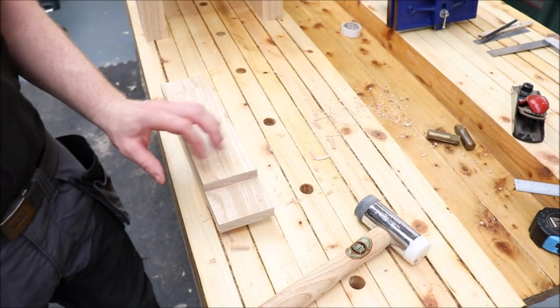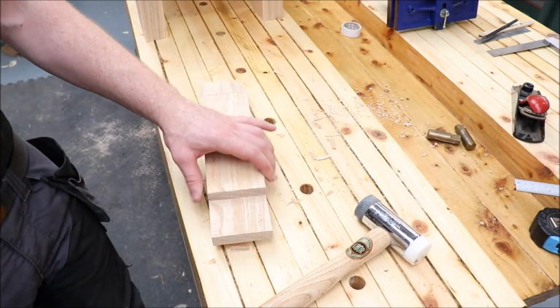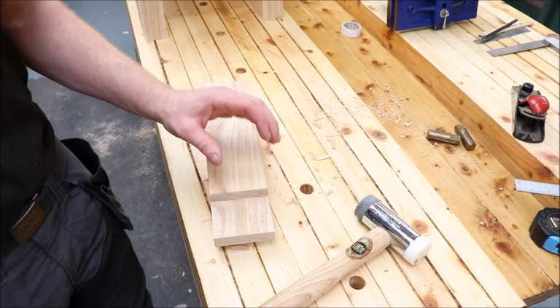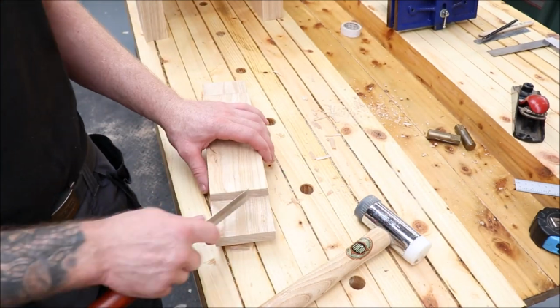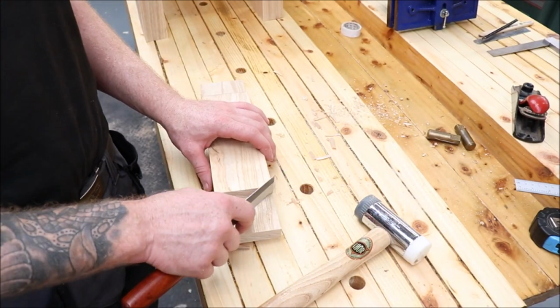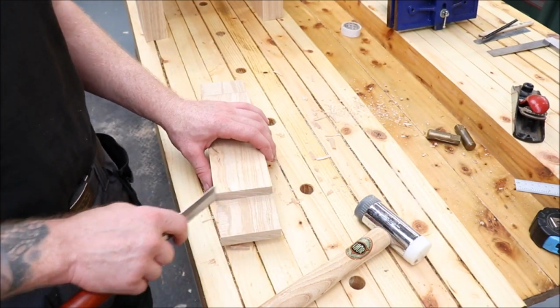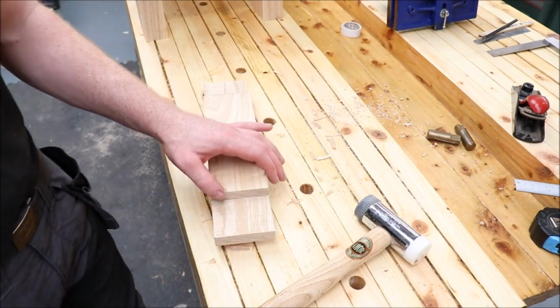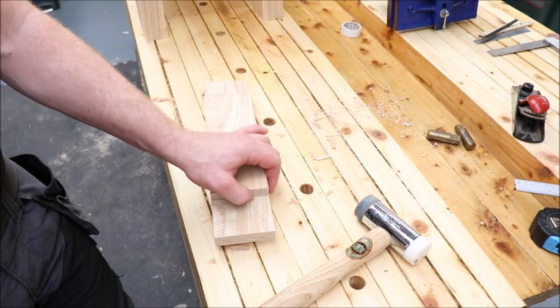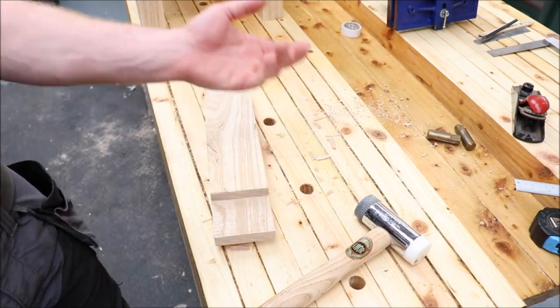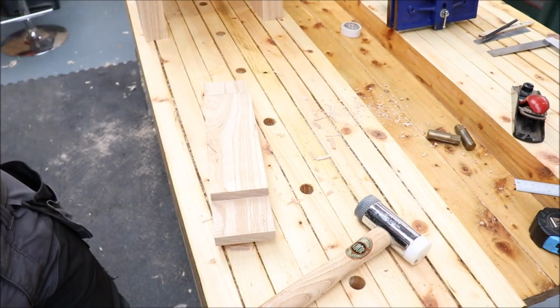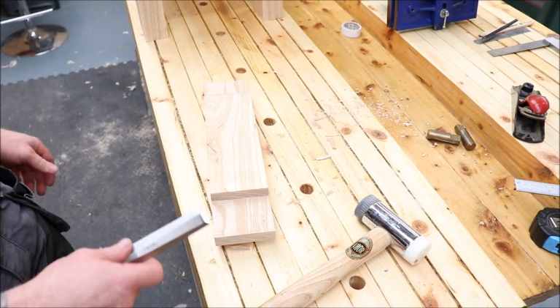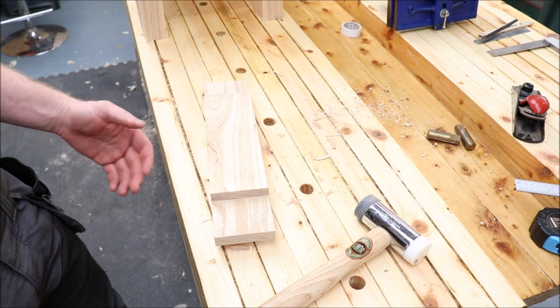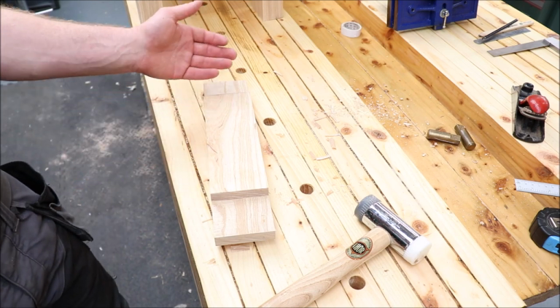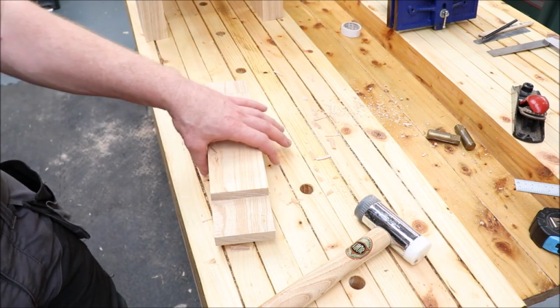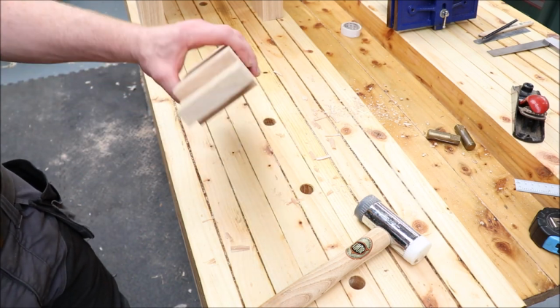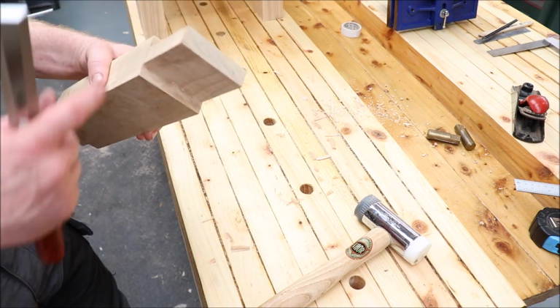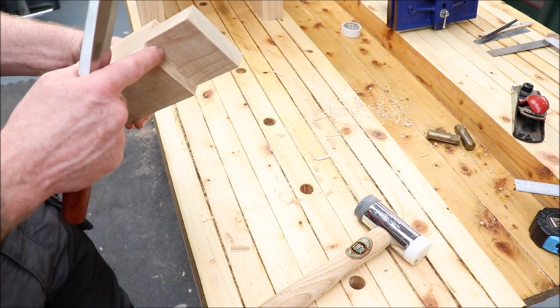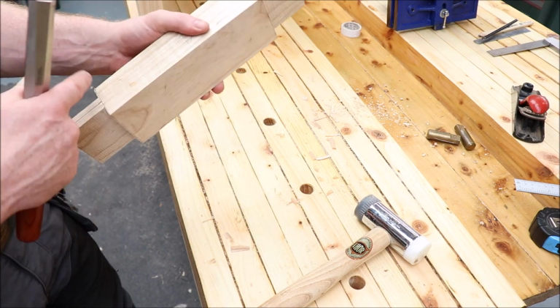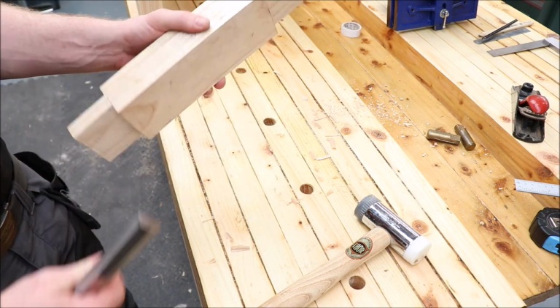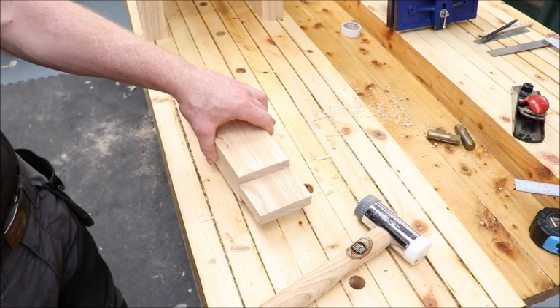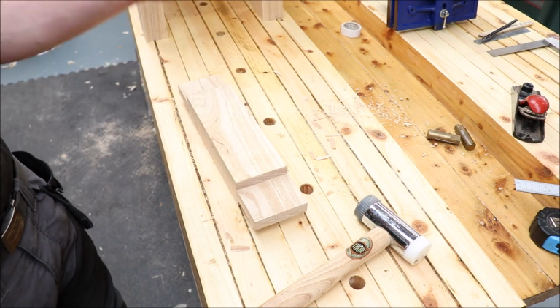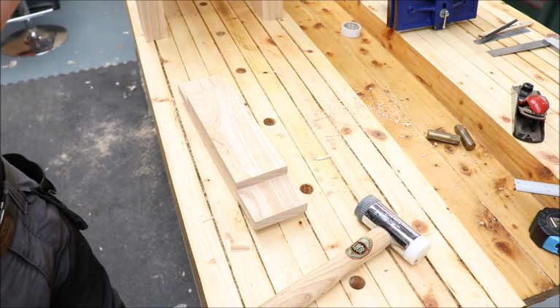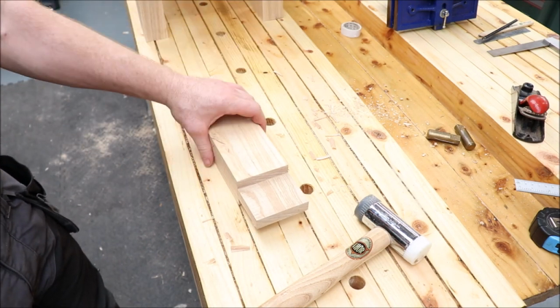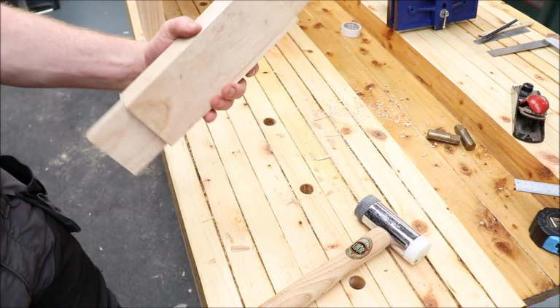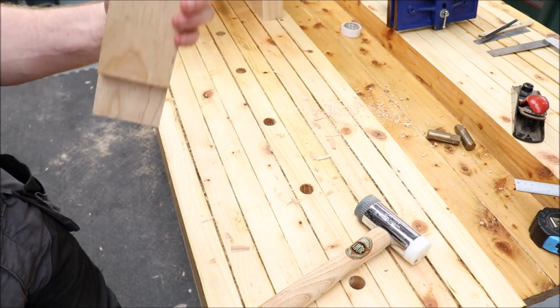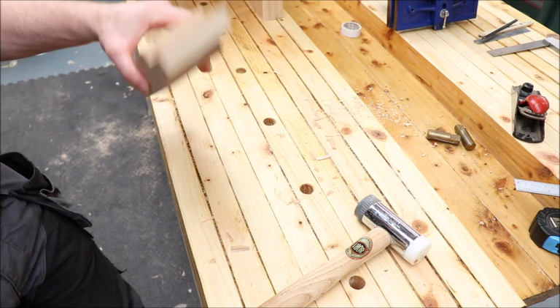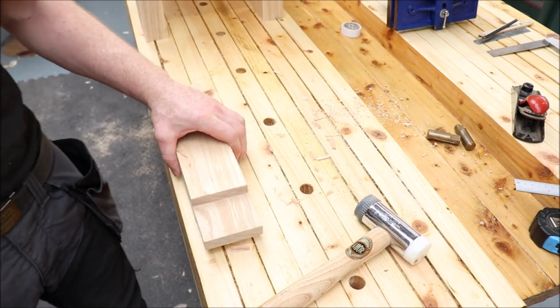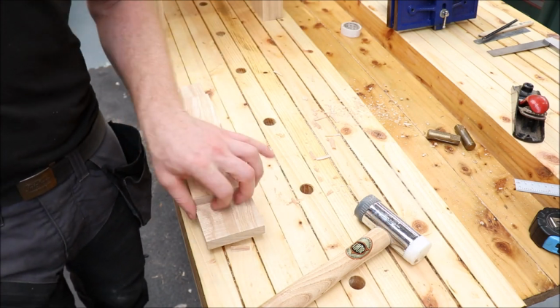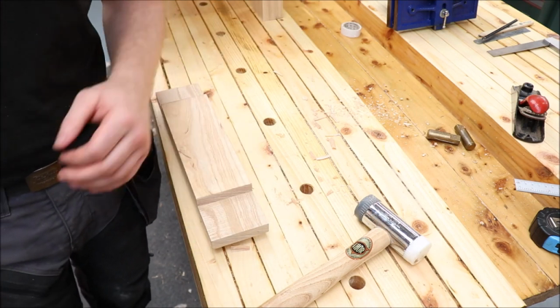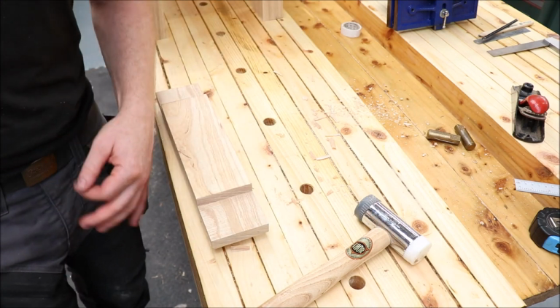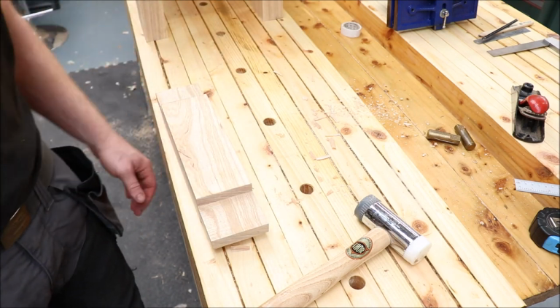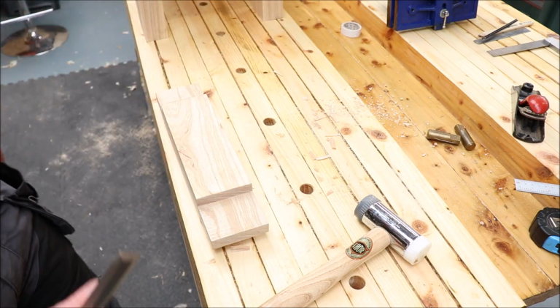That should do it — we're back to our line now. I'm going to repeat this for all four sides on both of my tenon pieces.